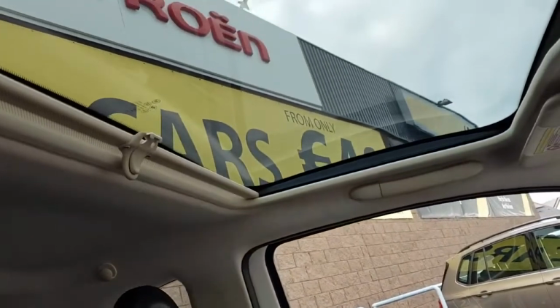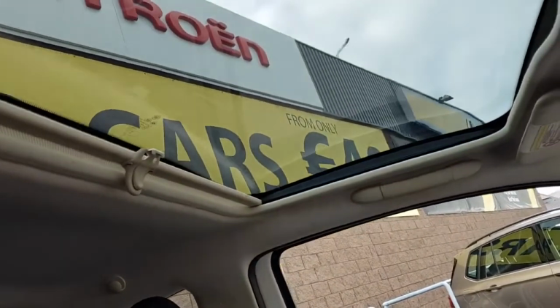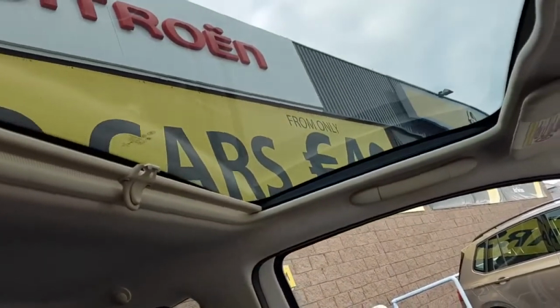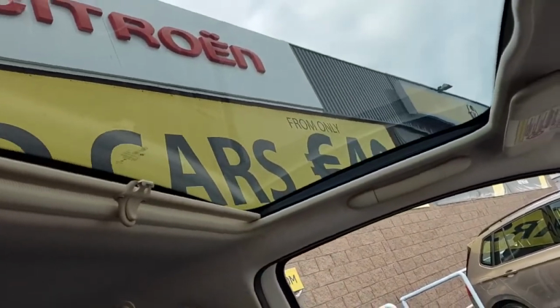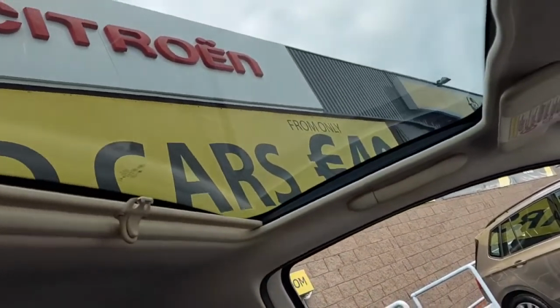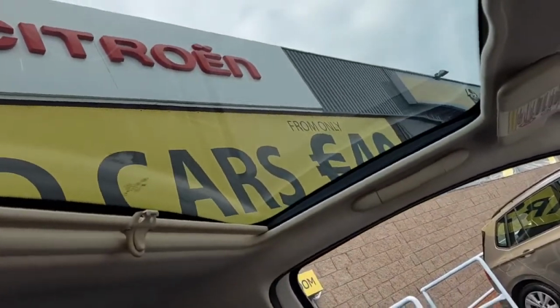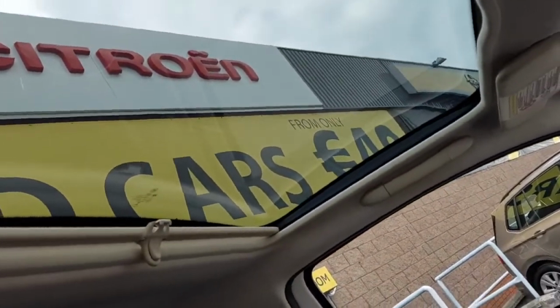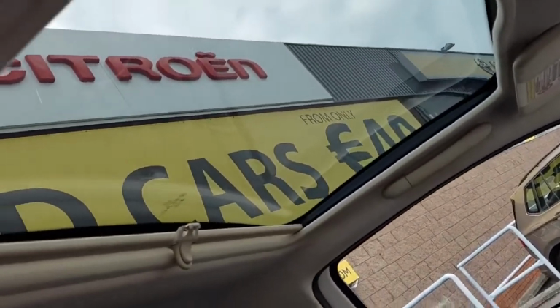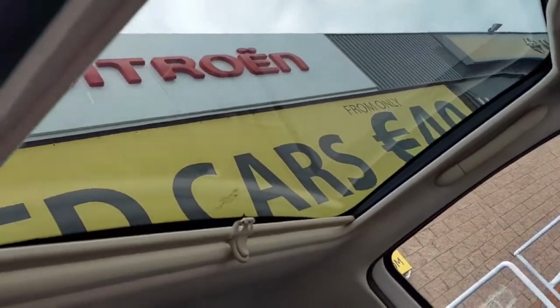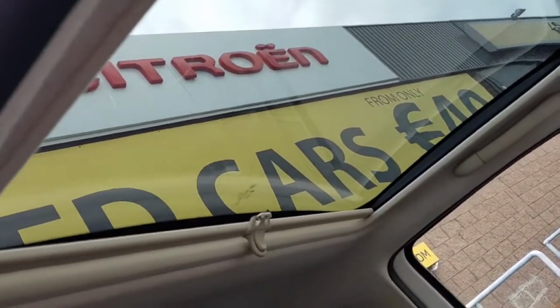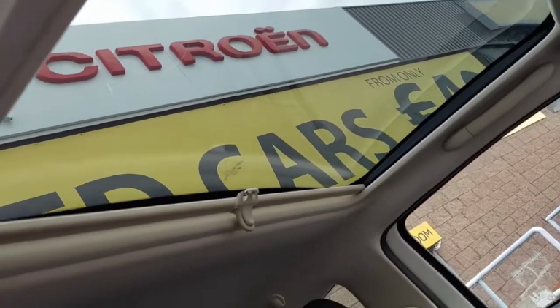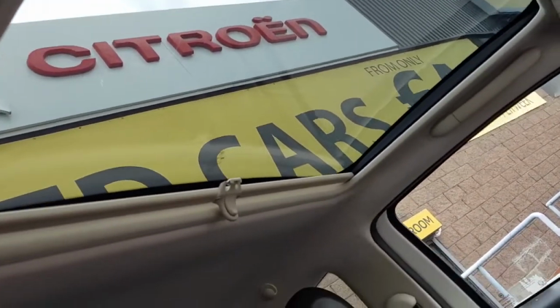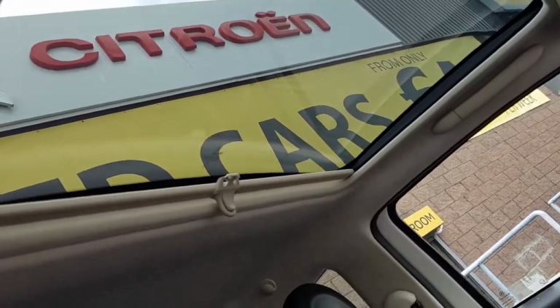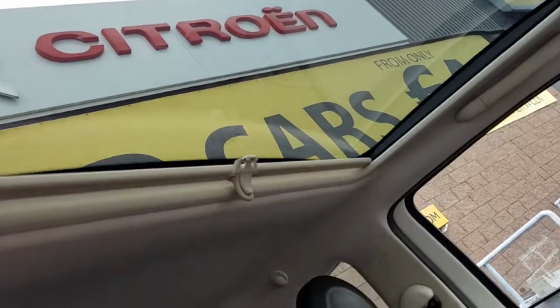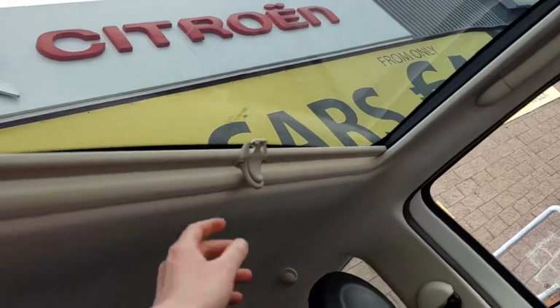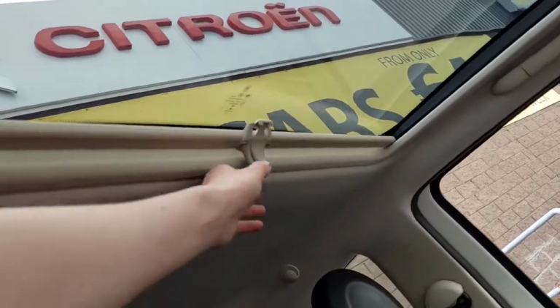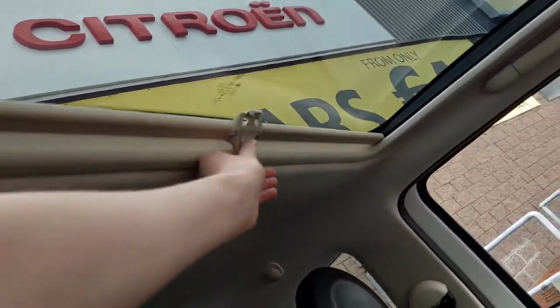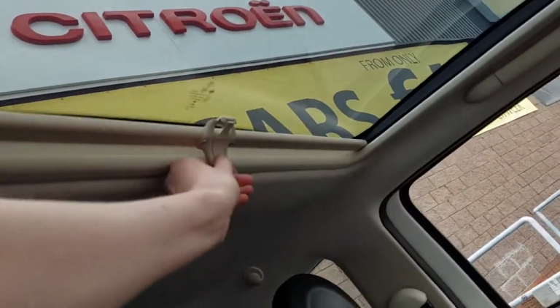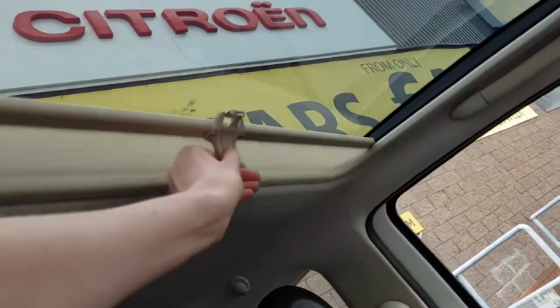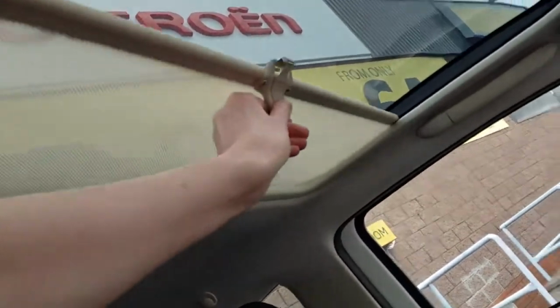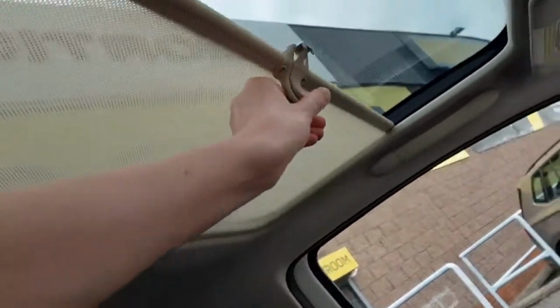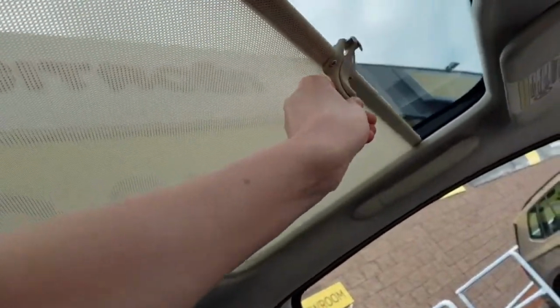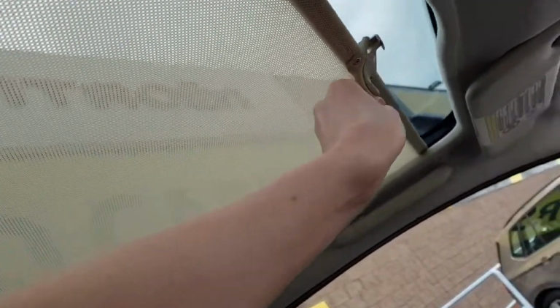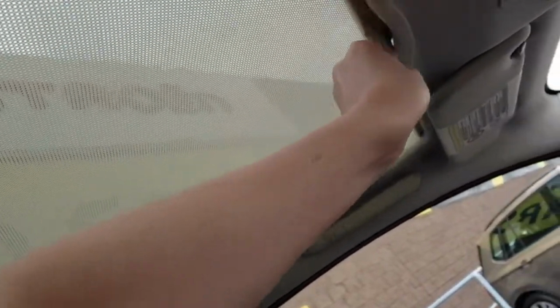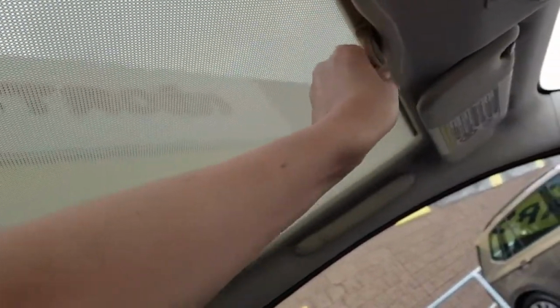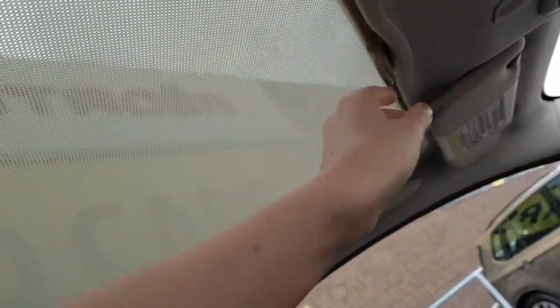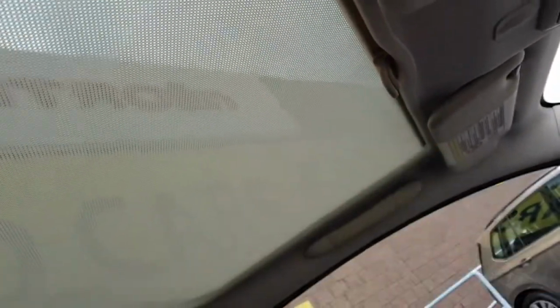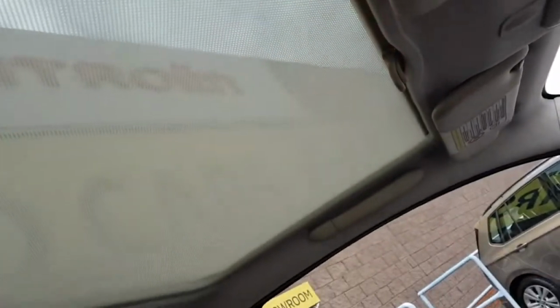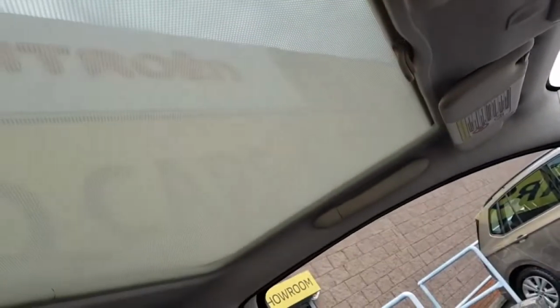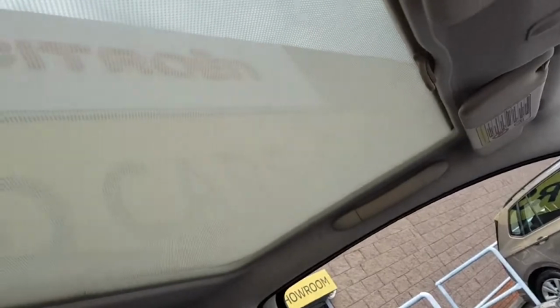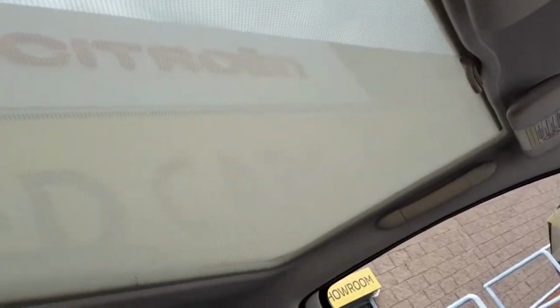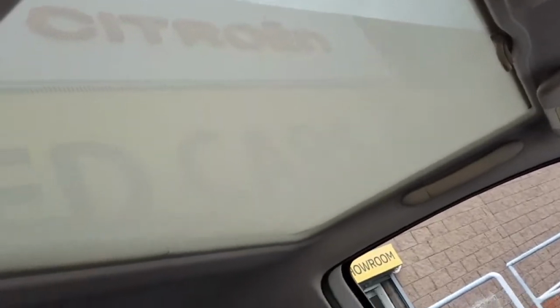And here is a very quick look at your sunroof, and you have the blind there just to close over as well.